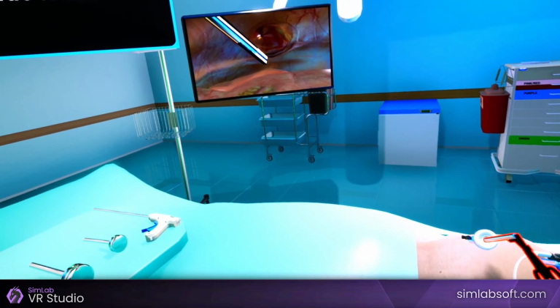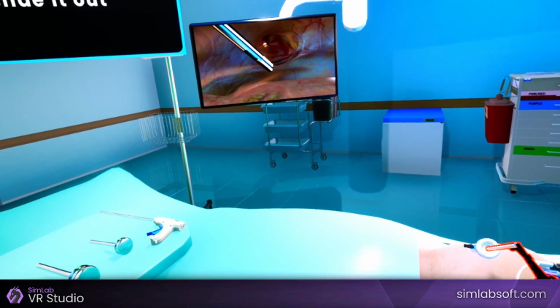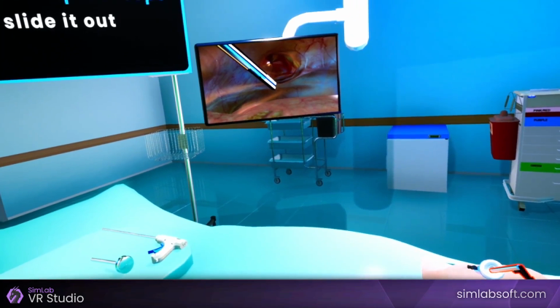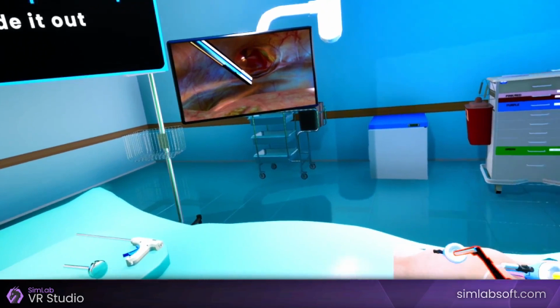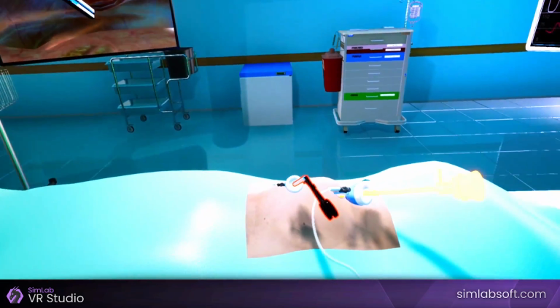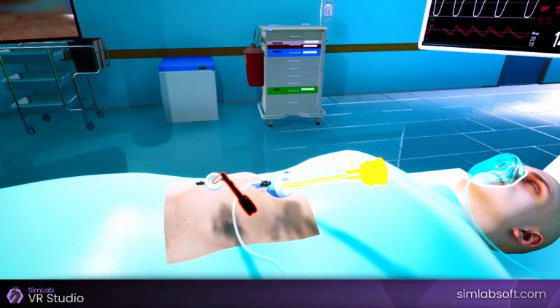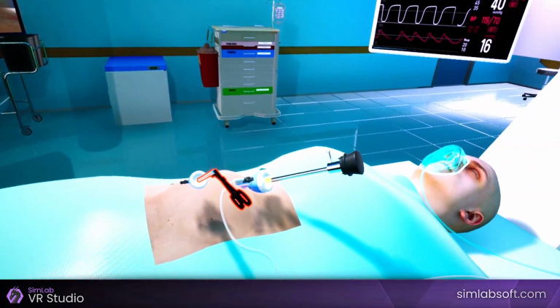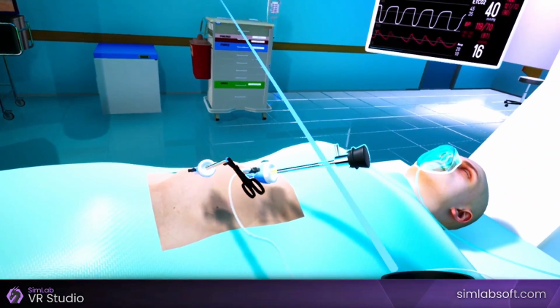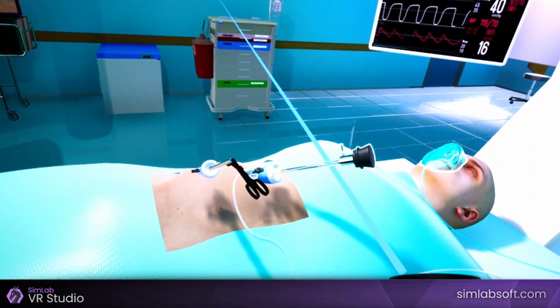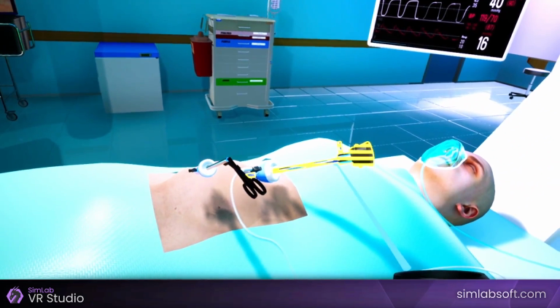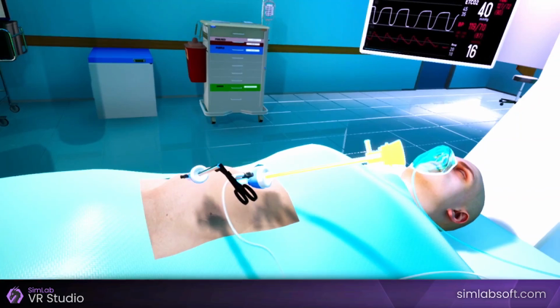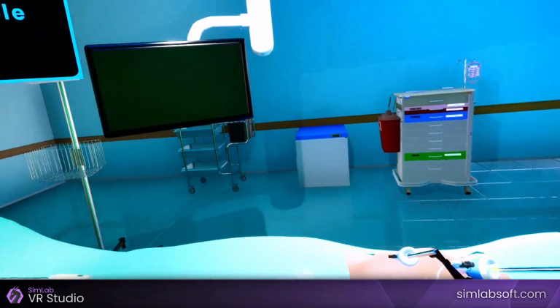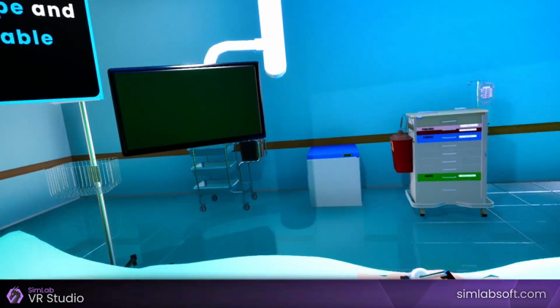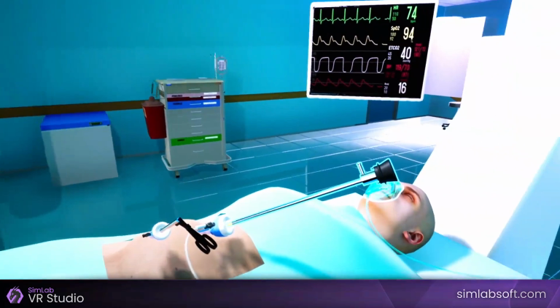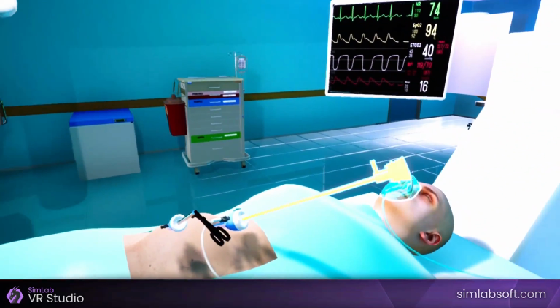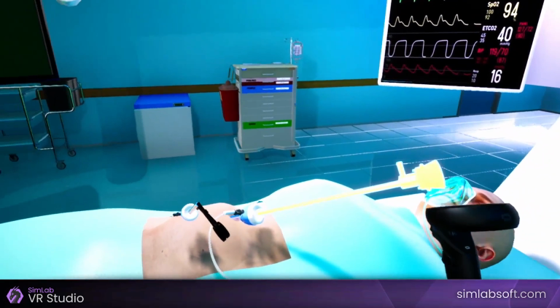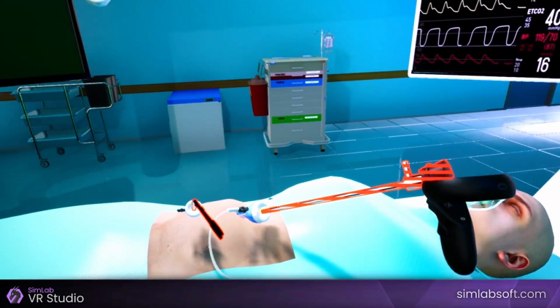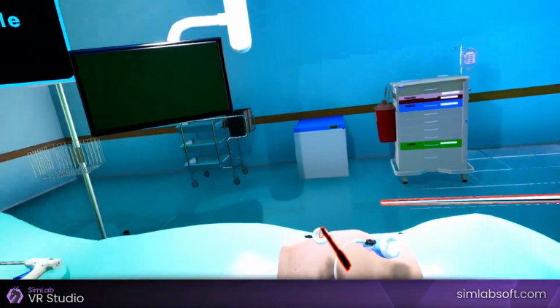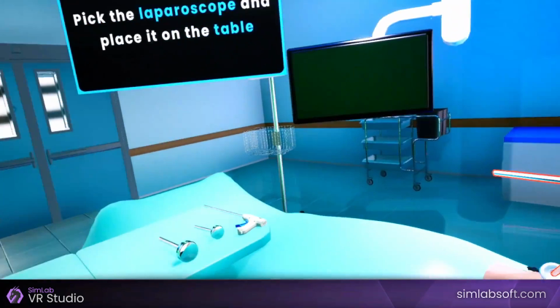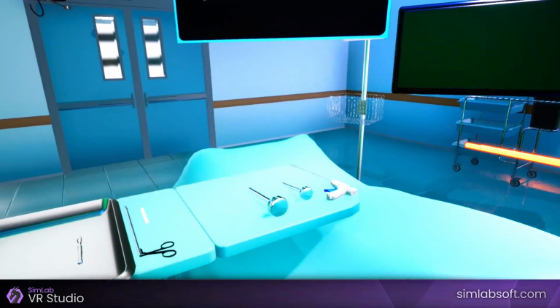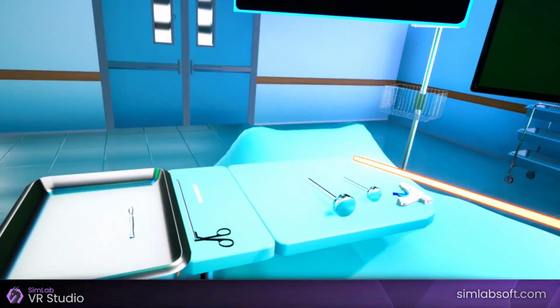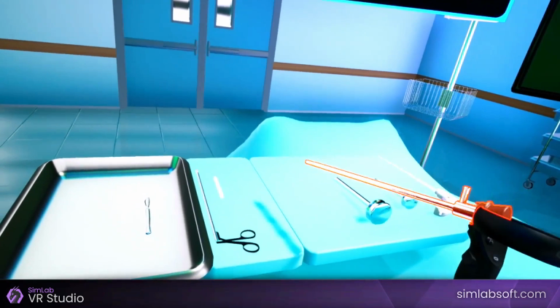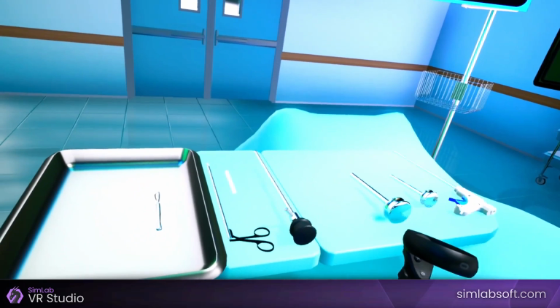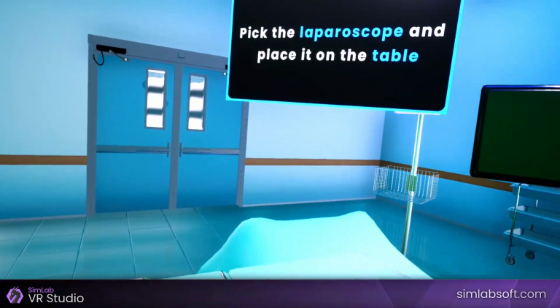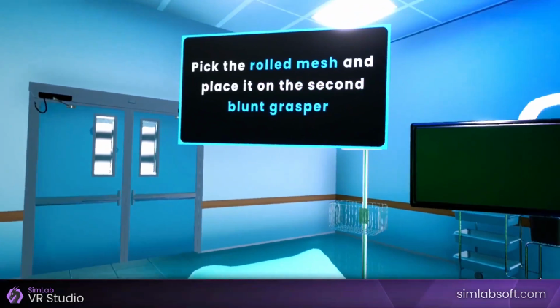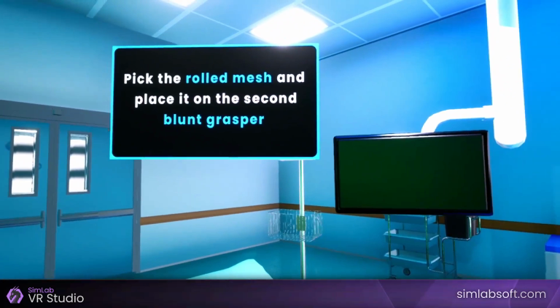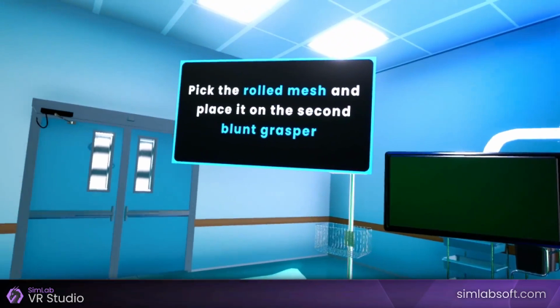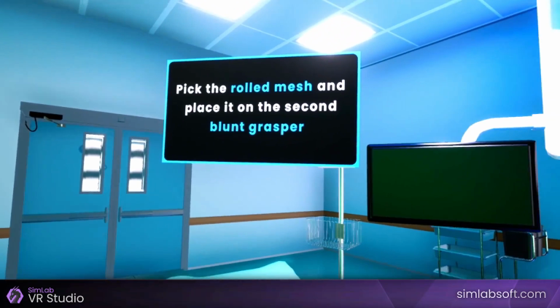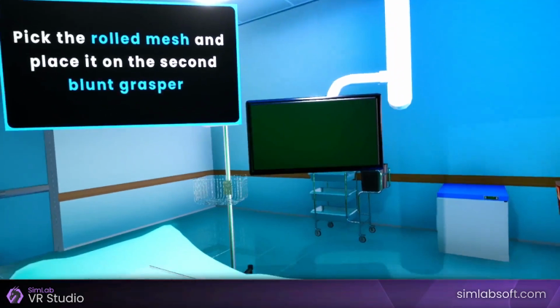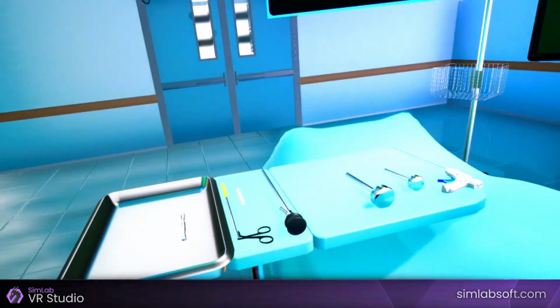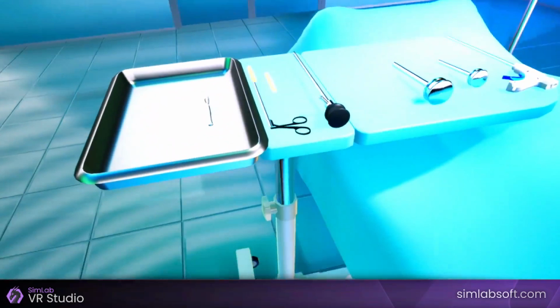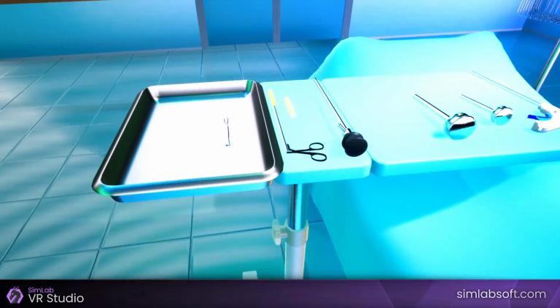Click on the laparoscope to slide it out. Pick the laparoscope and place it on the table. Pick the rolled mesh and place it on the second blunt grasper.